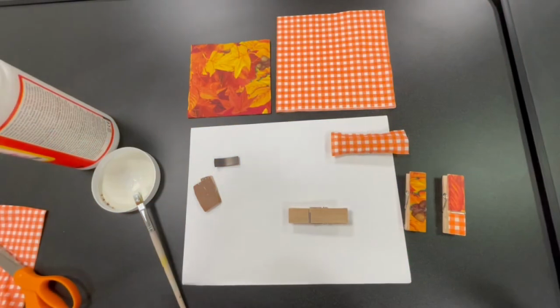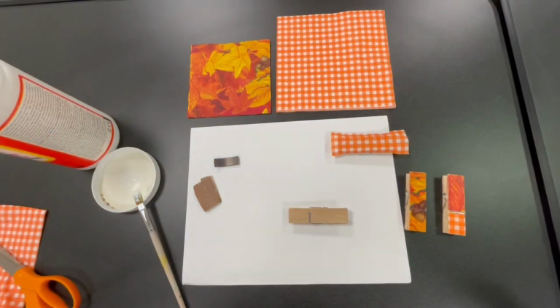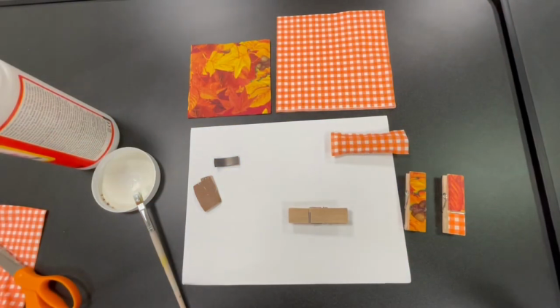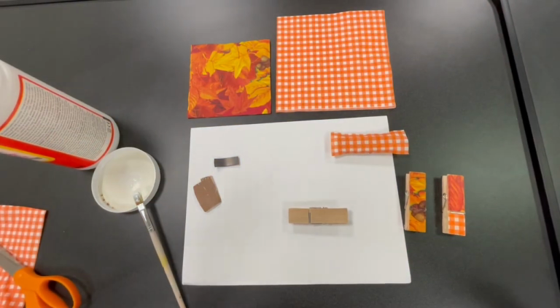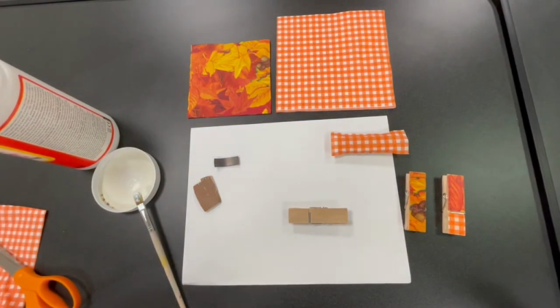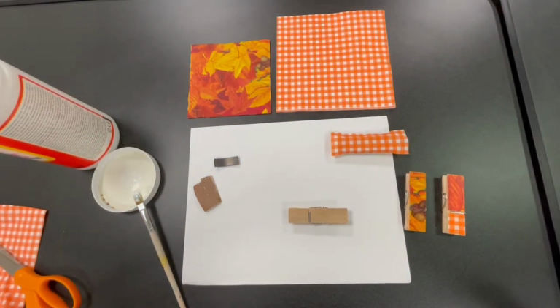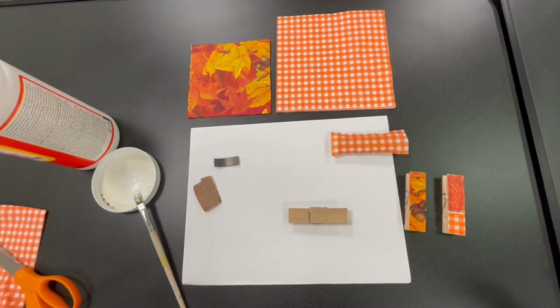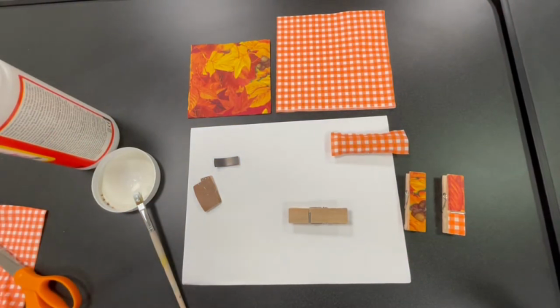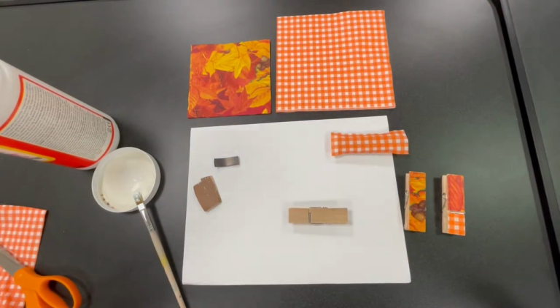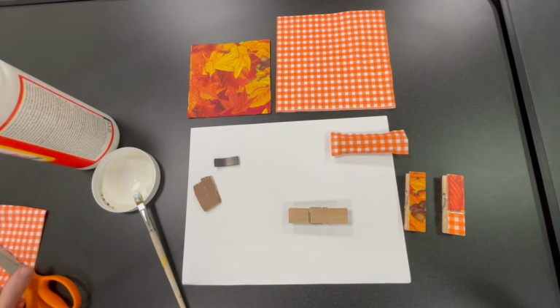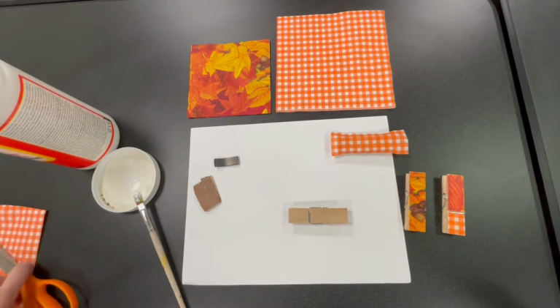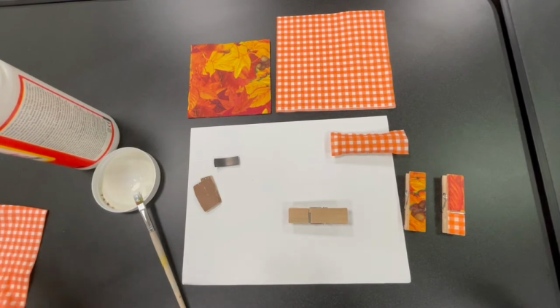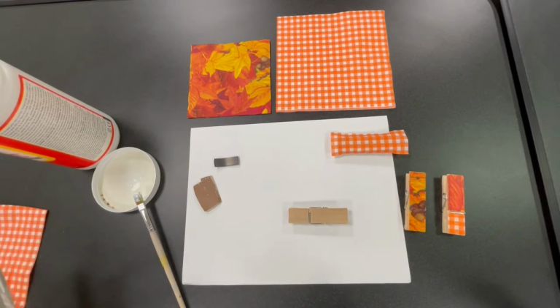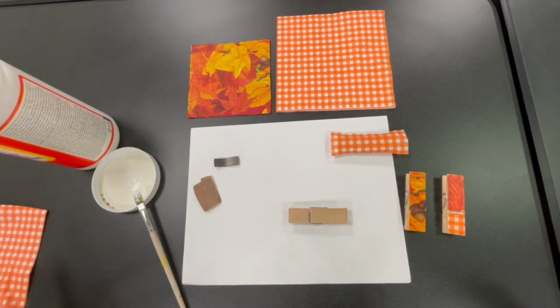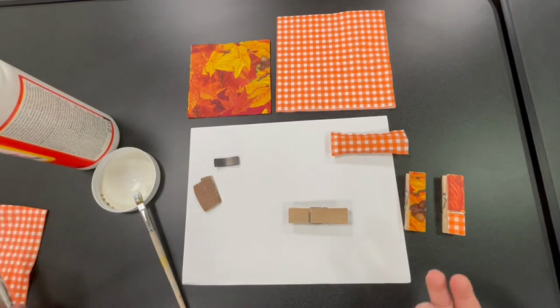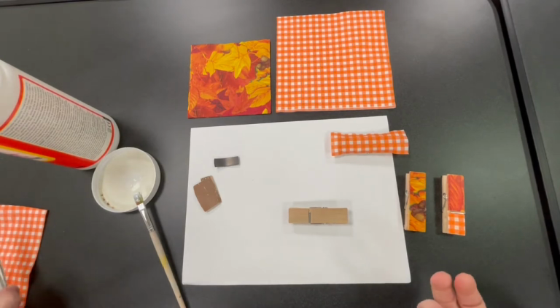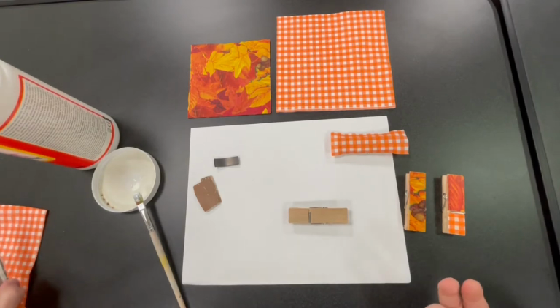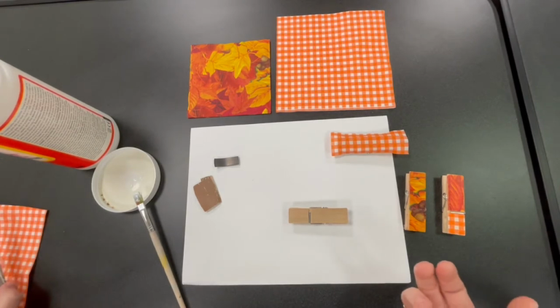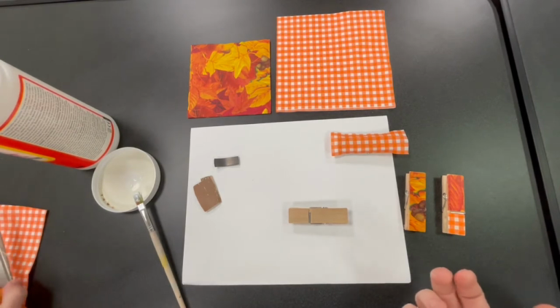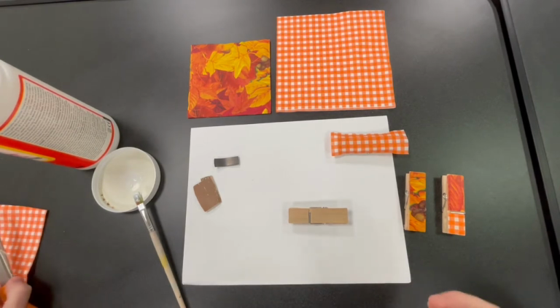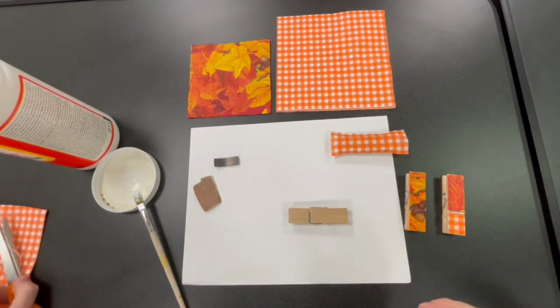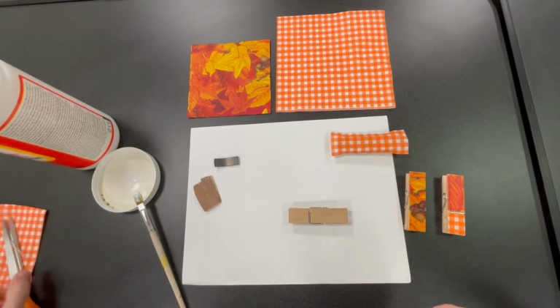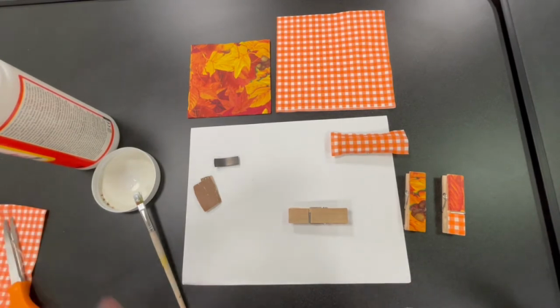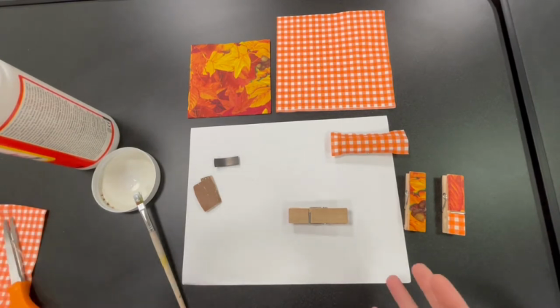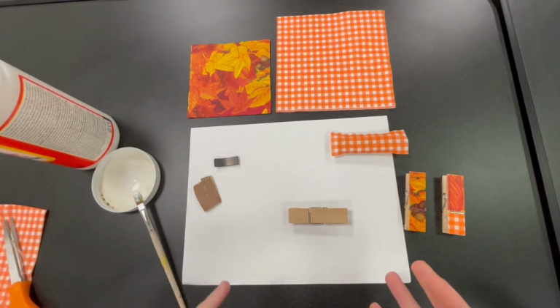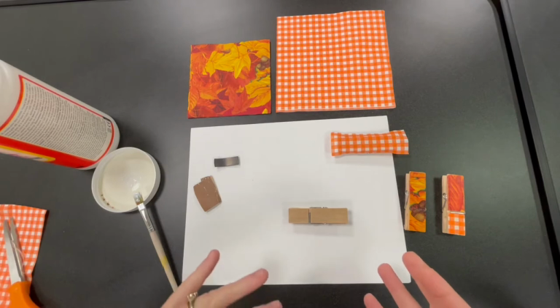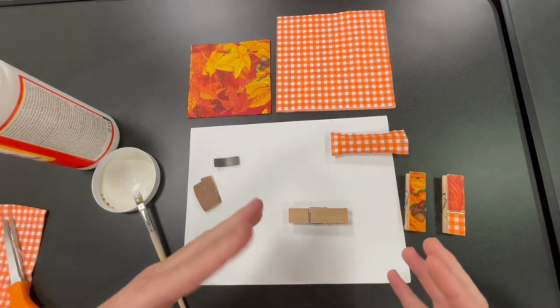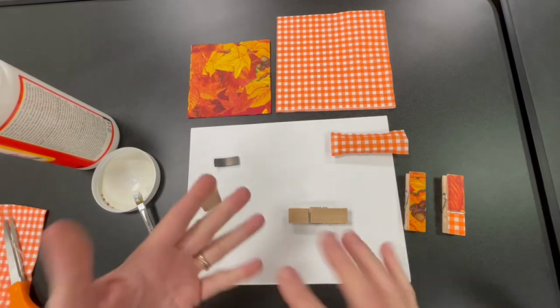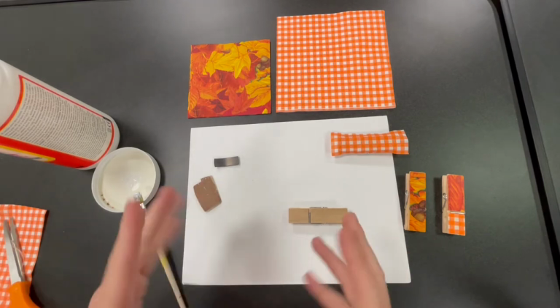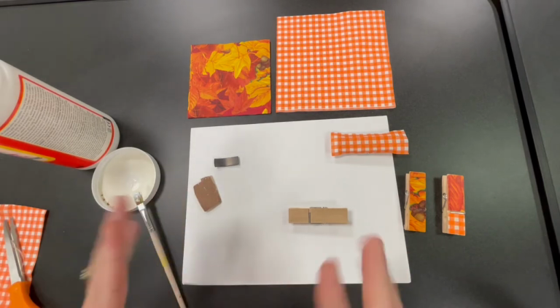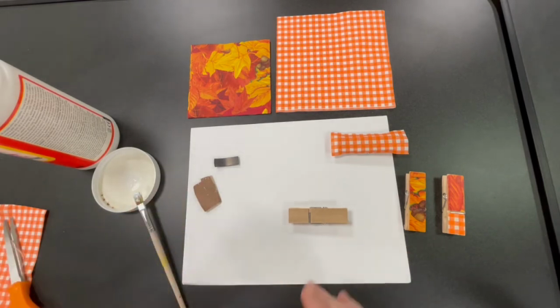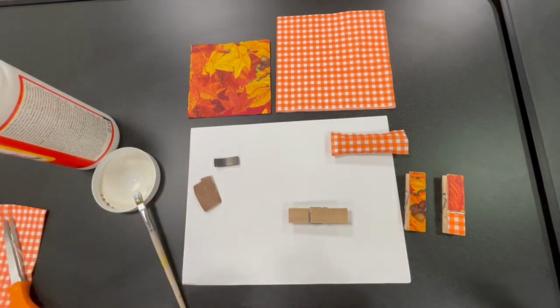Hi, everybody. Today we're going to make some clothespin clips, which you can use either as refrigerator magnets or chip clips, something like that.